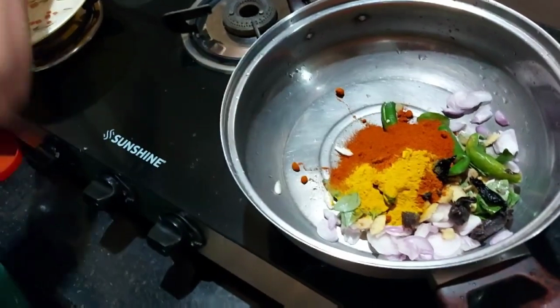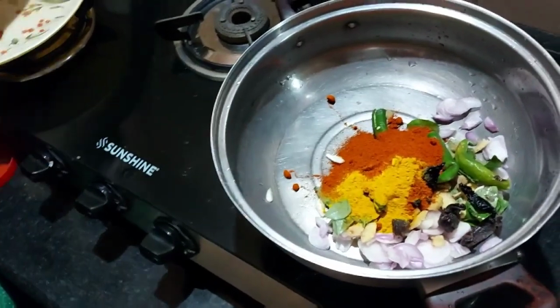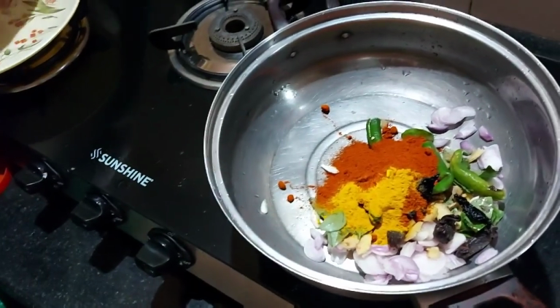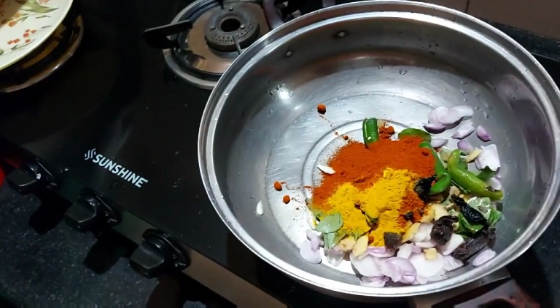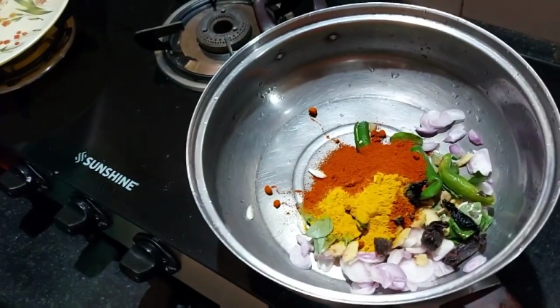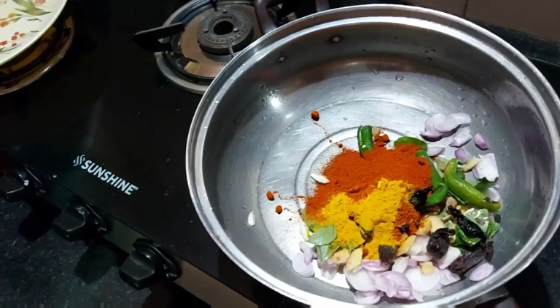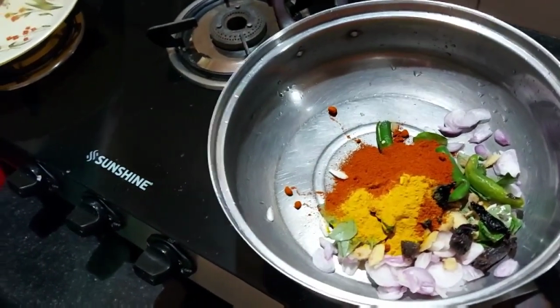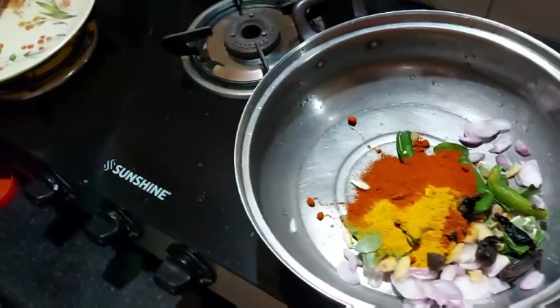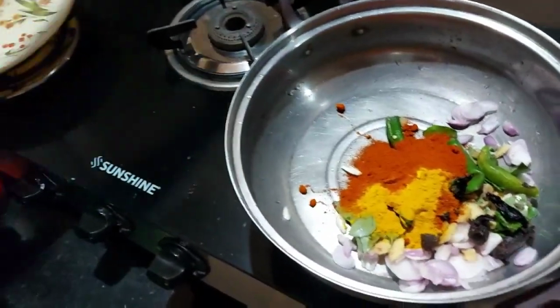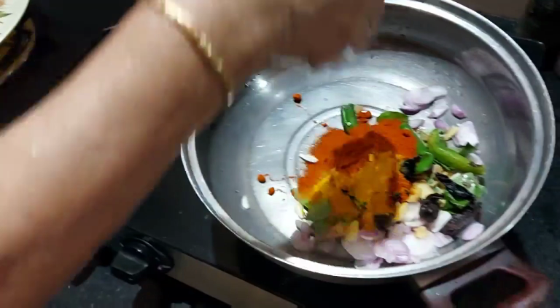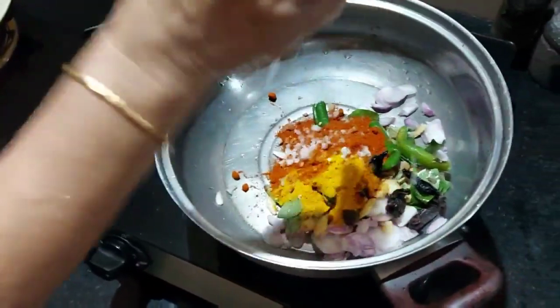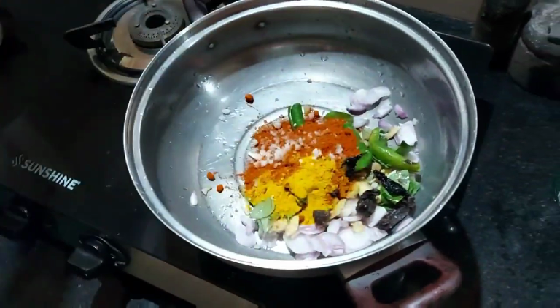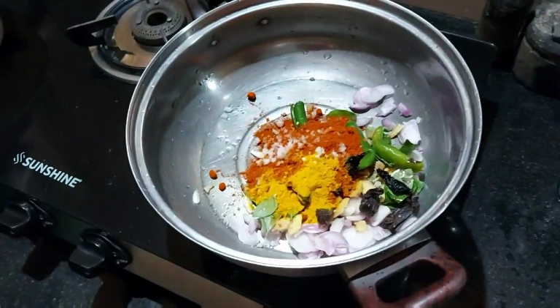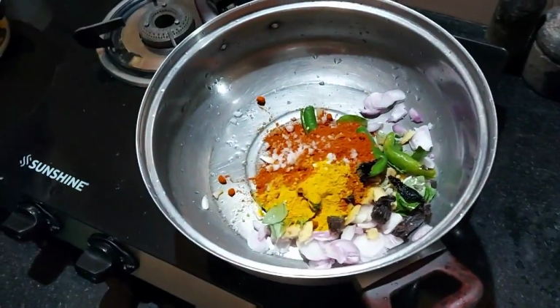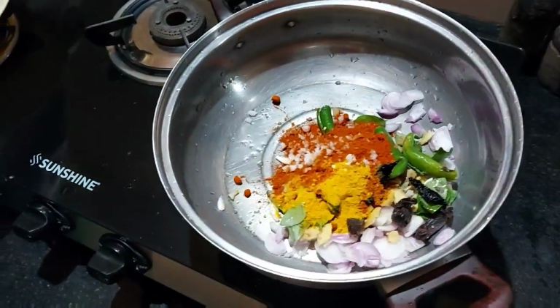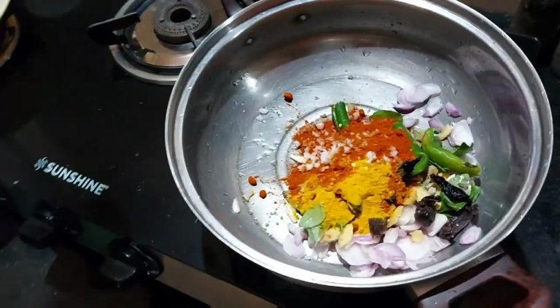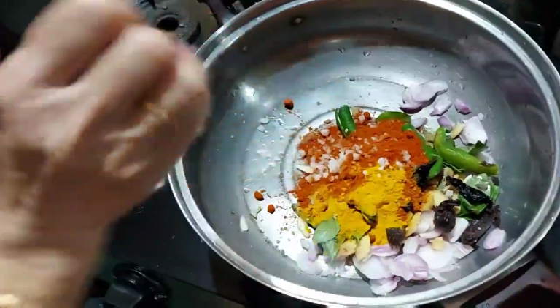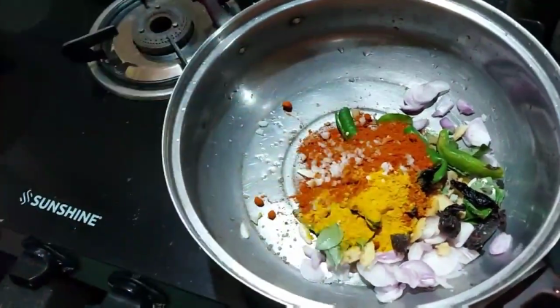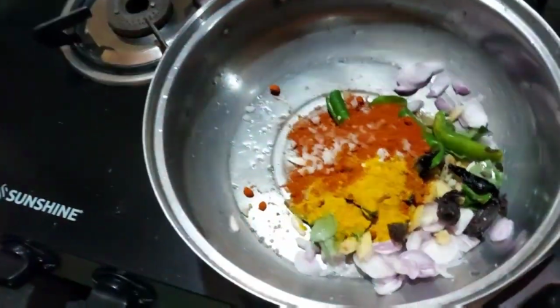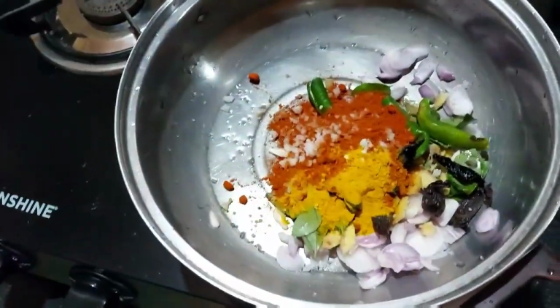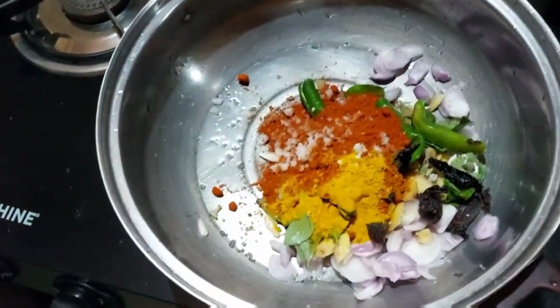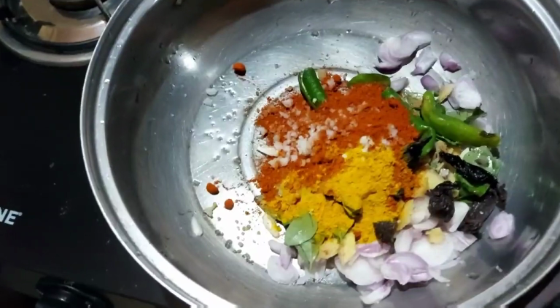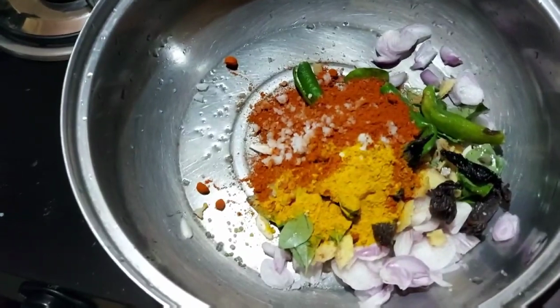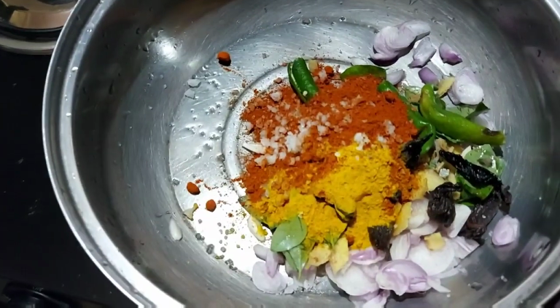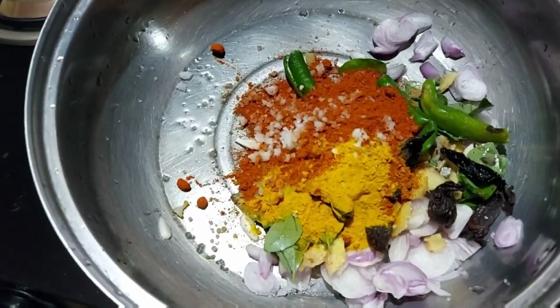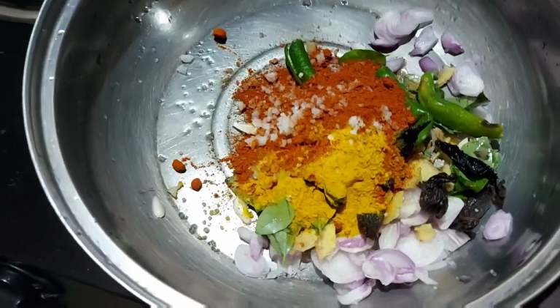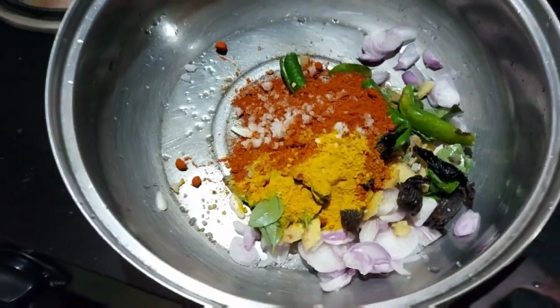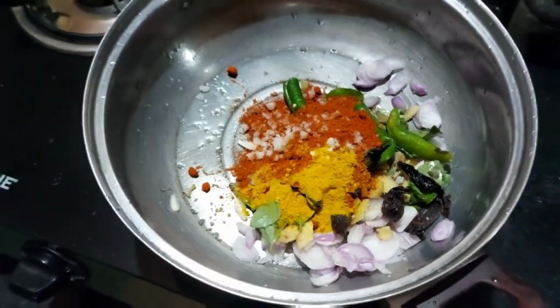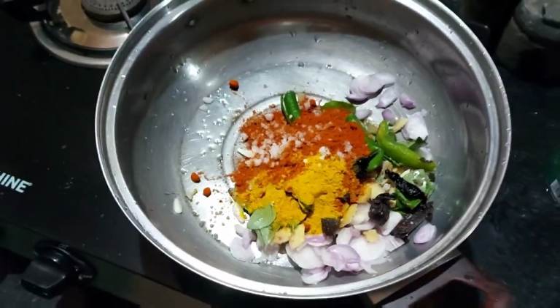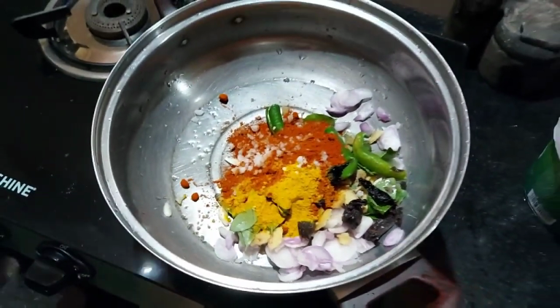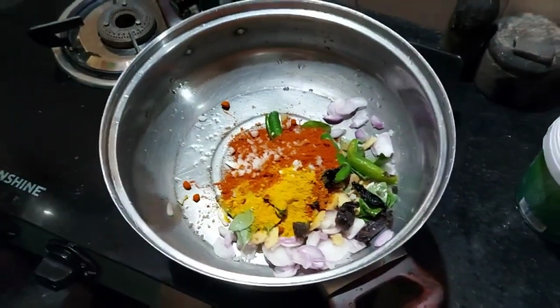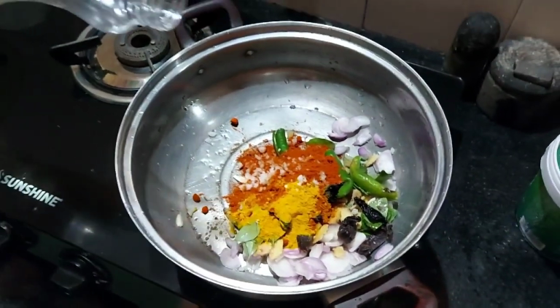Let's taste some of the vegetables. Now we have to cut the rice. Yes, we have to cook. We are going to cook it long.